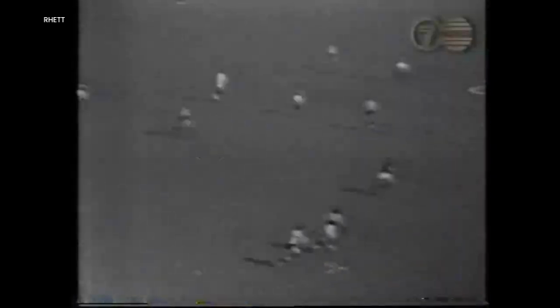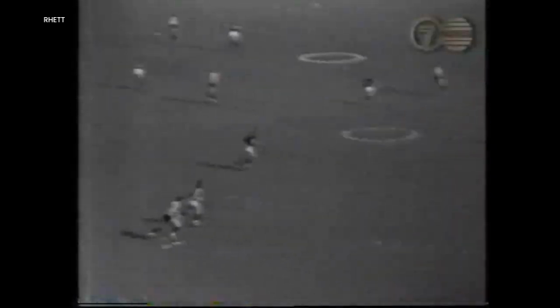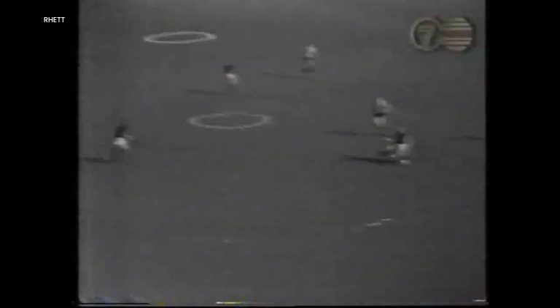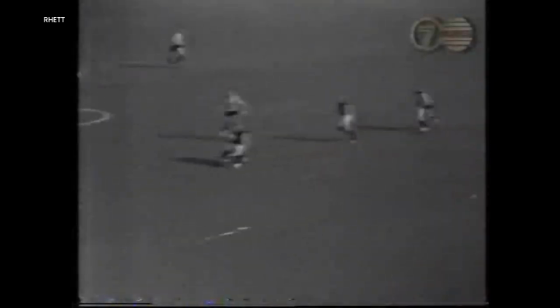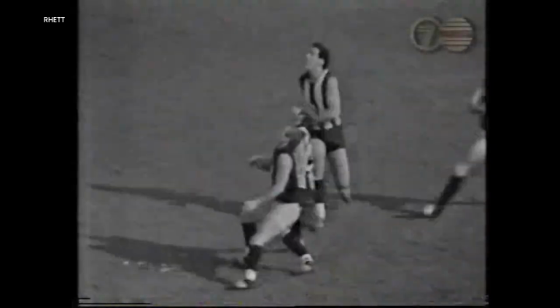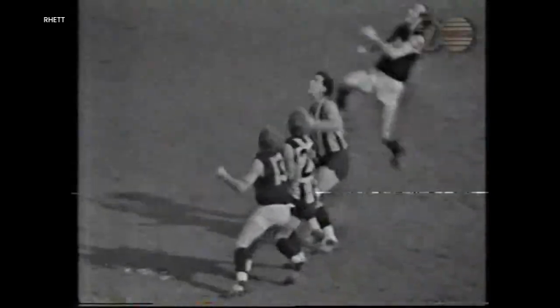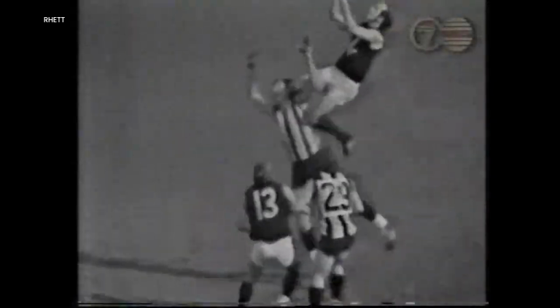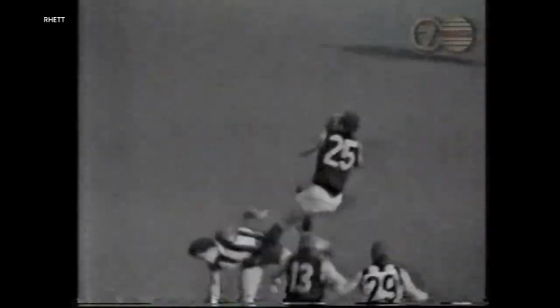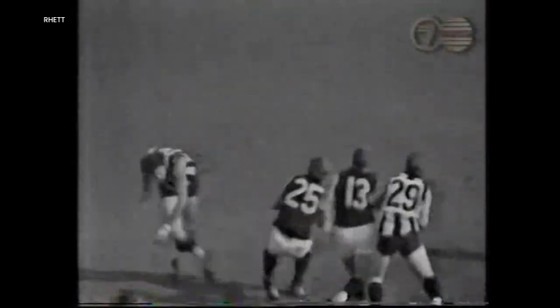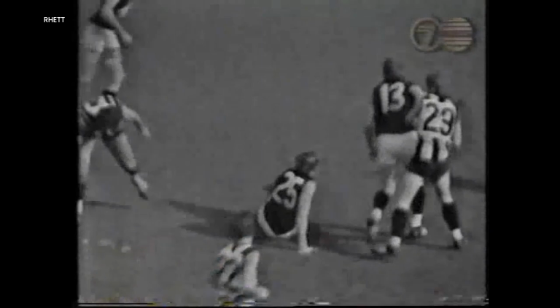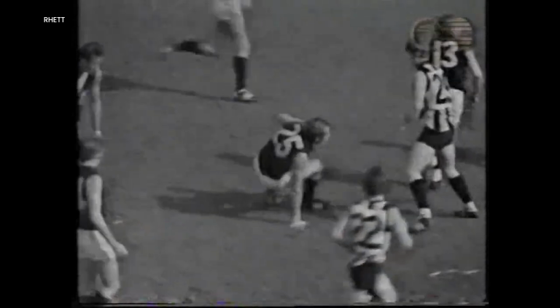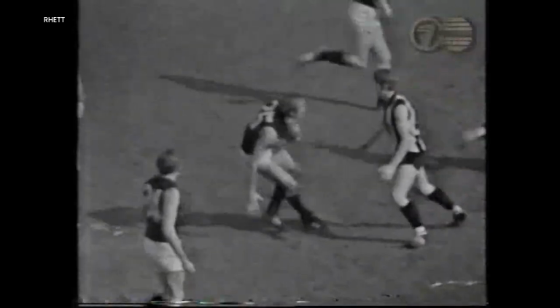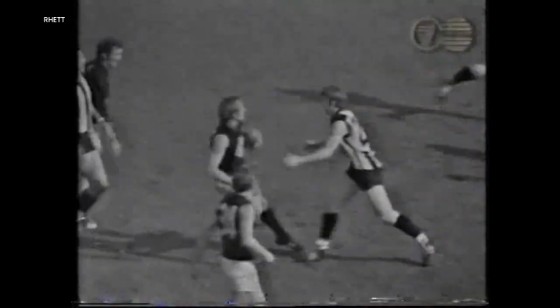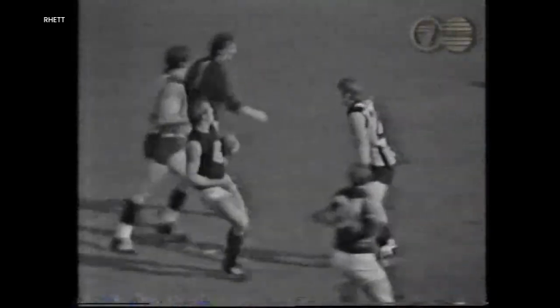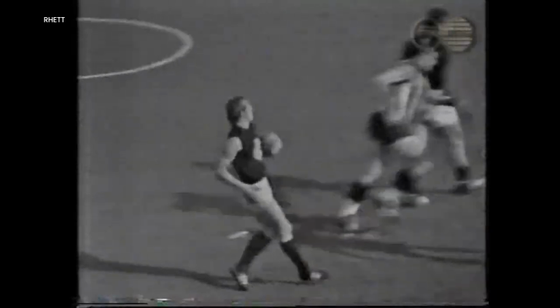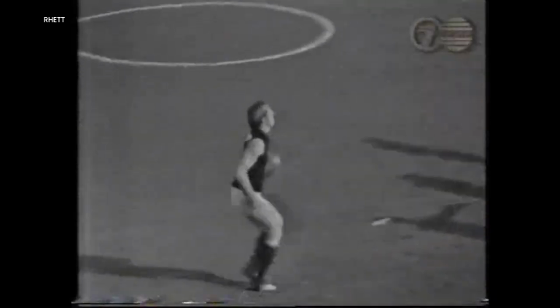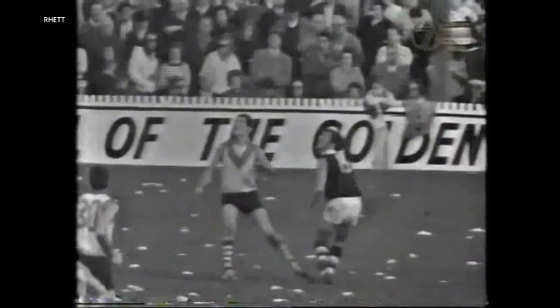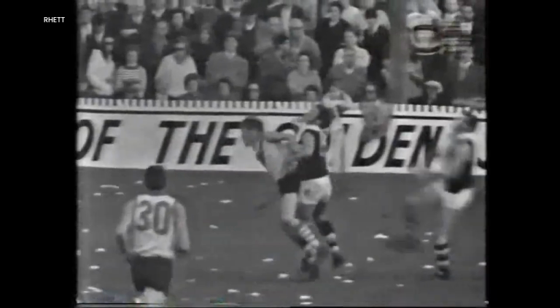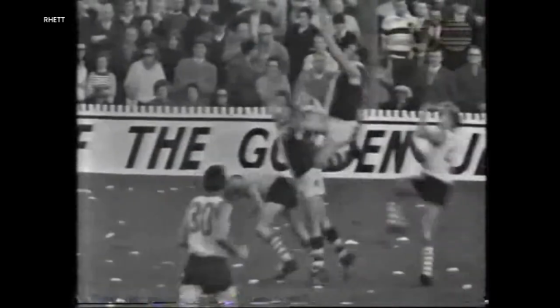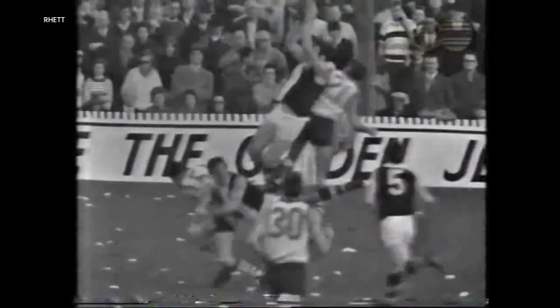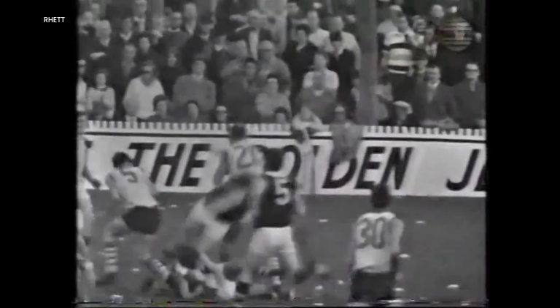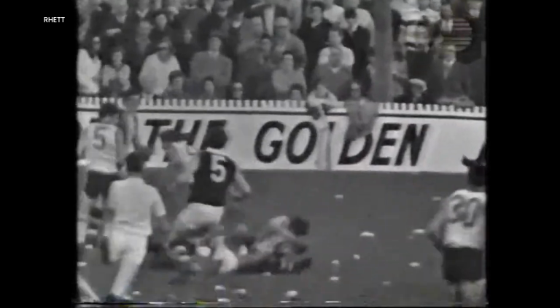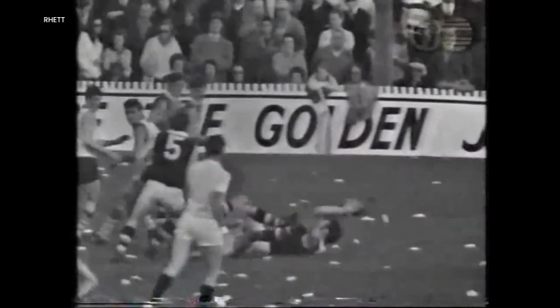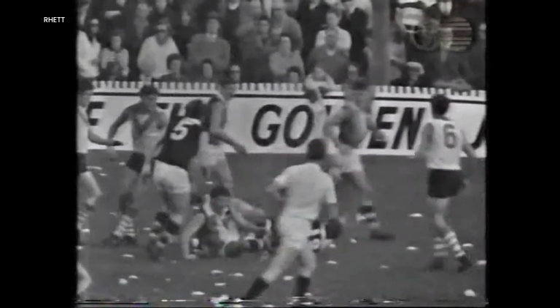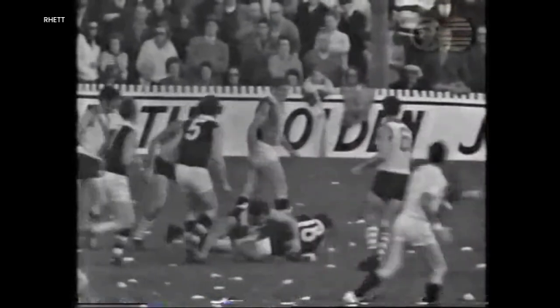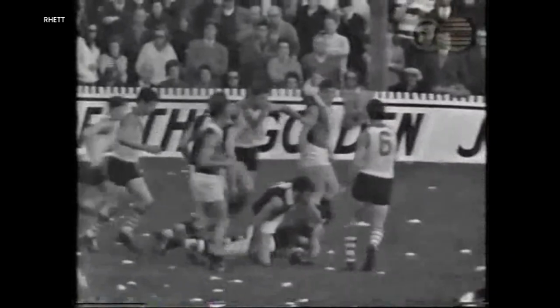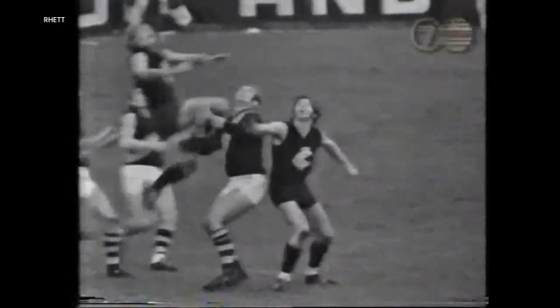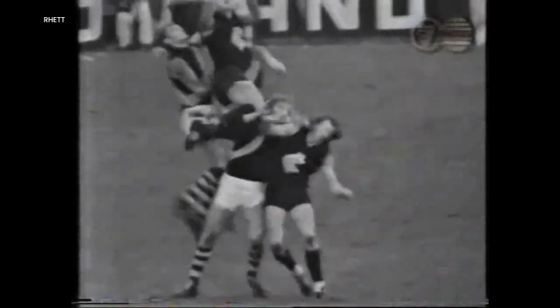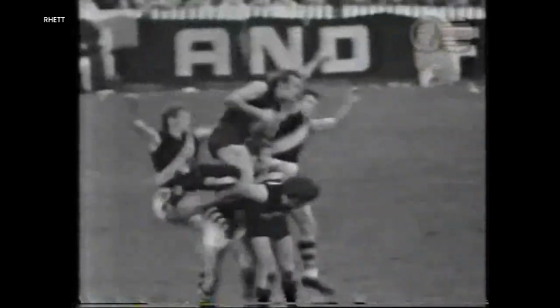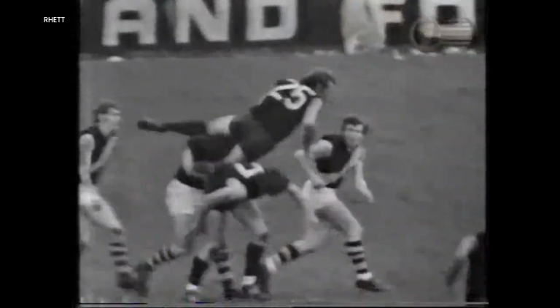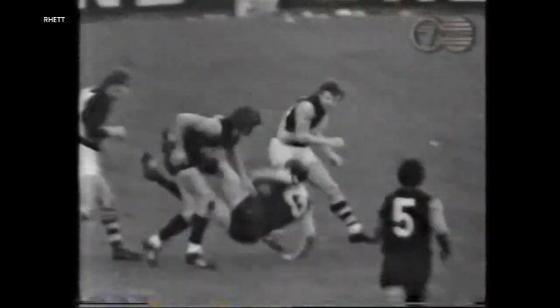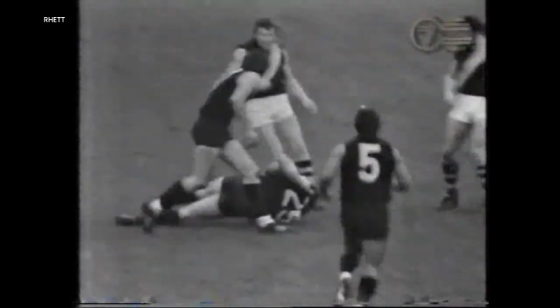To the wing position on the members' stand side — Jessalenko, you beauty! To the wing position on the outer side. And they're there — Jessalenko, look at that!